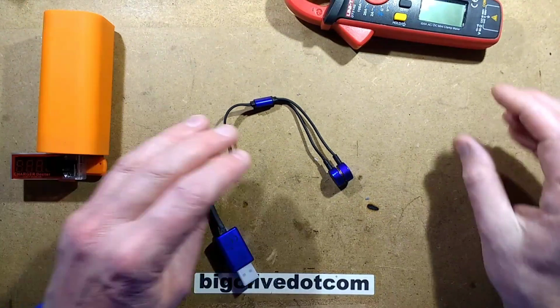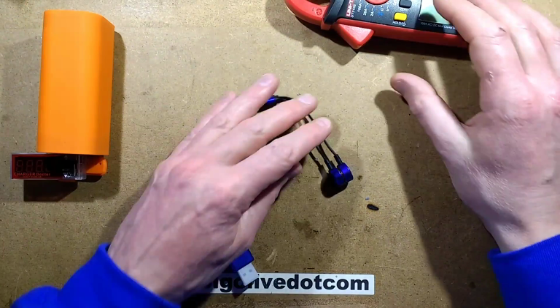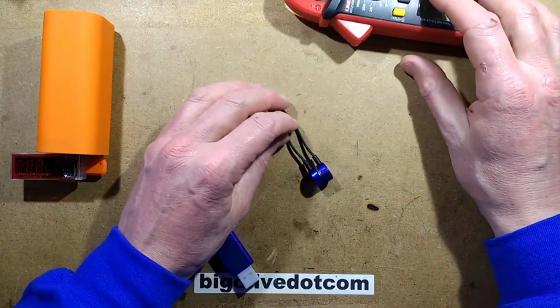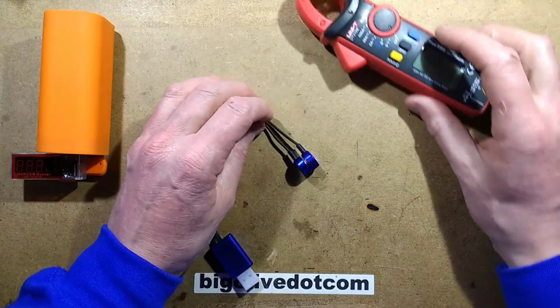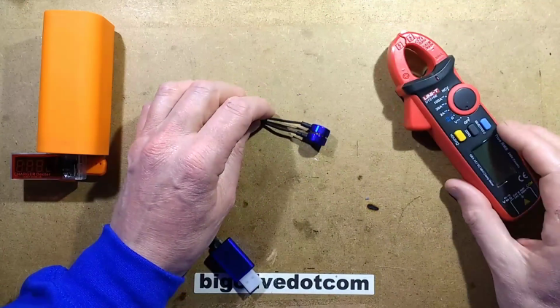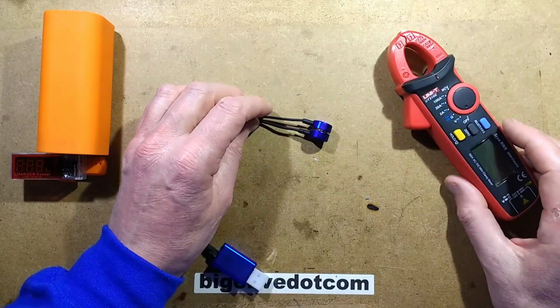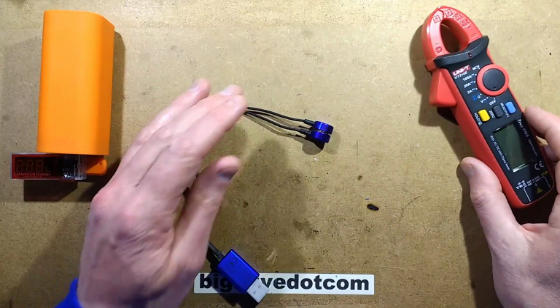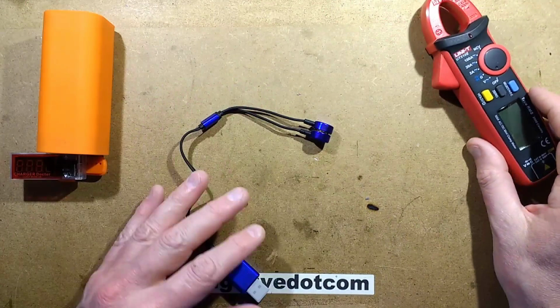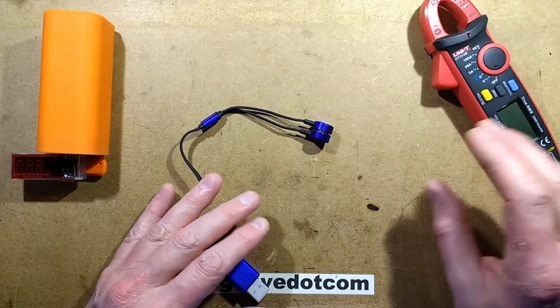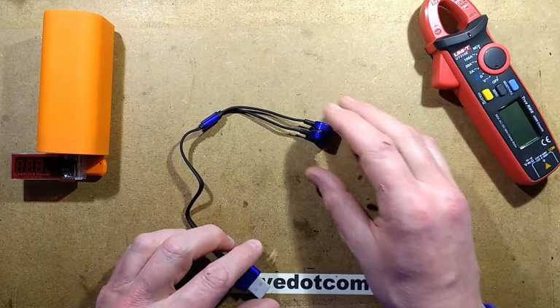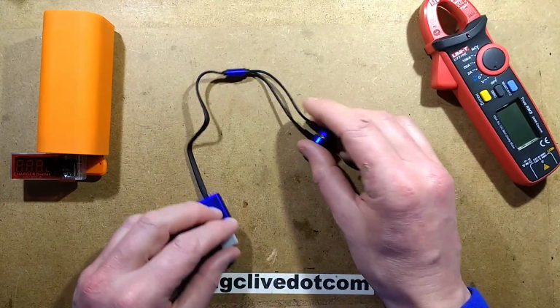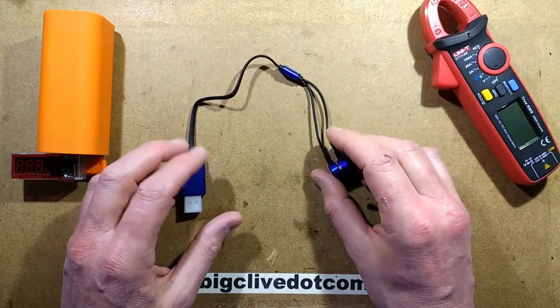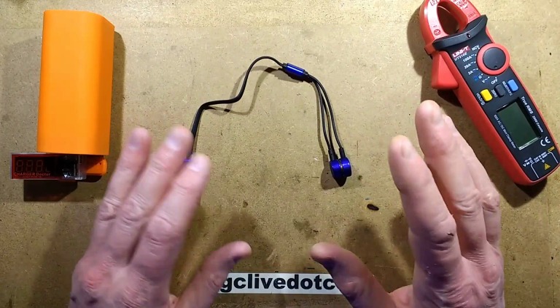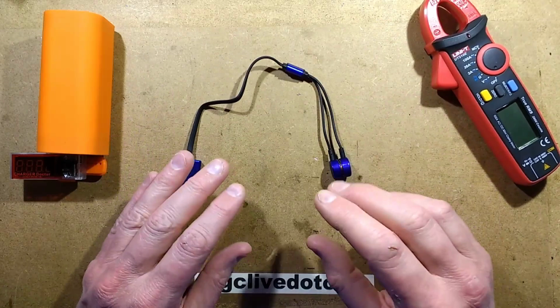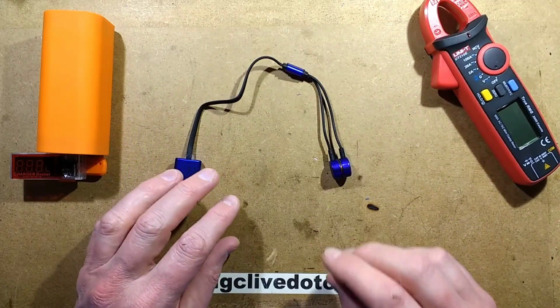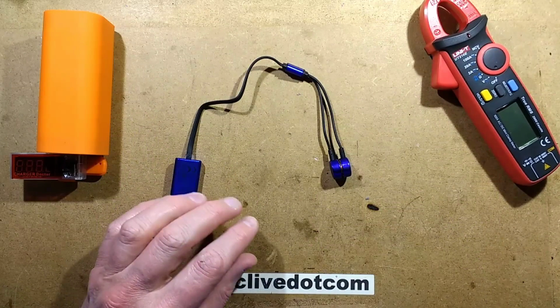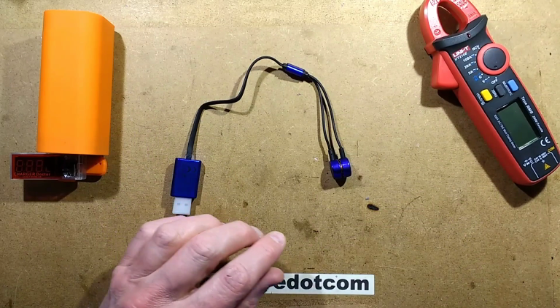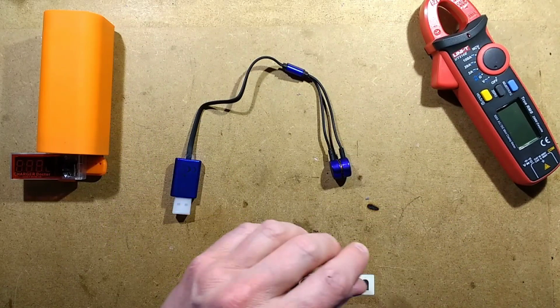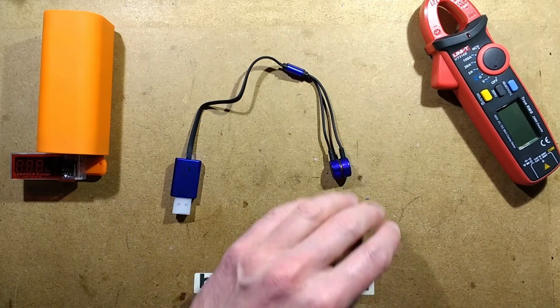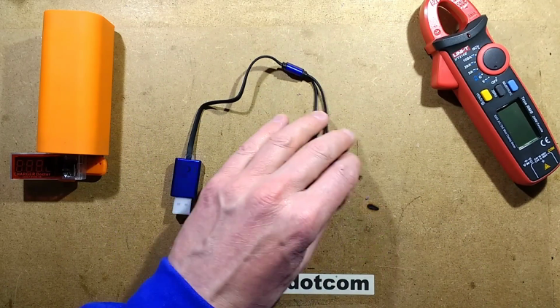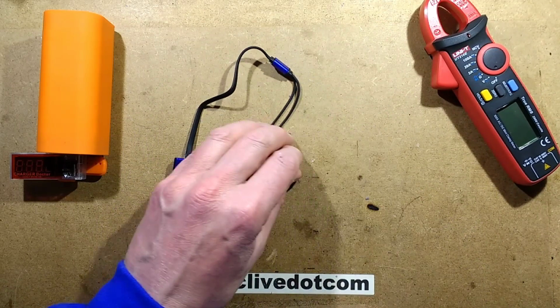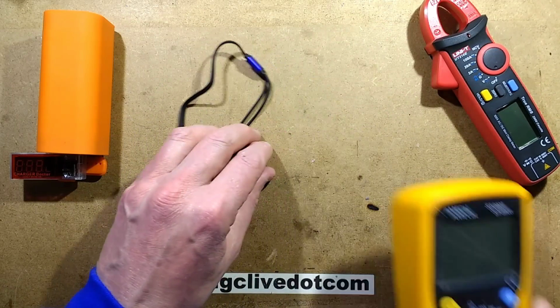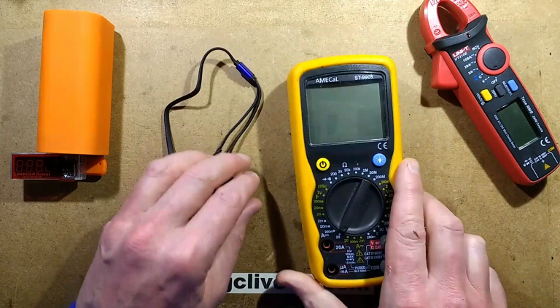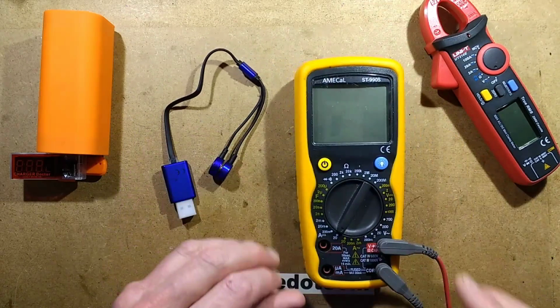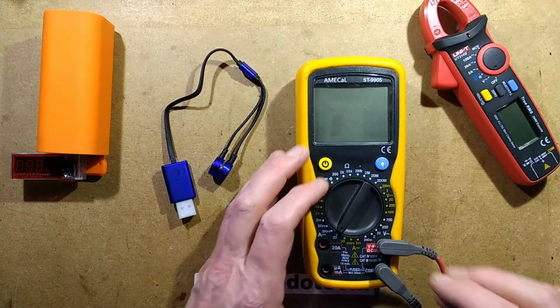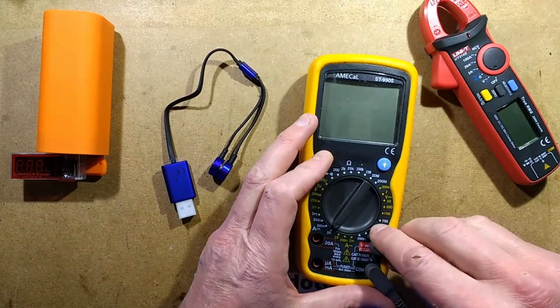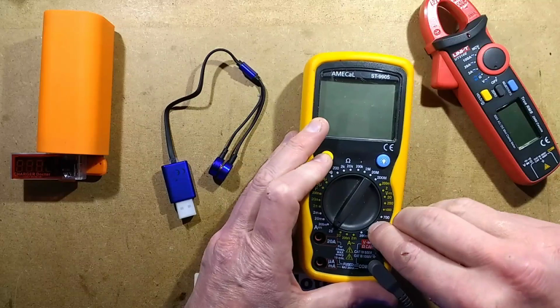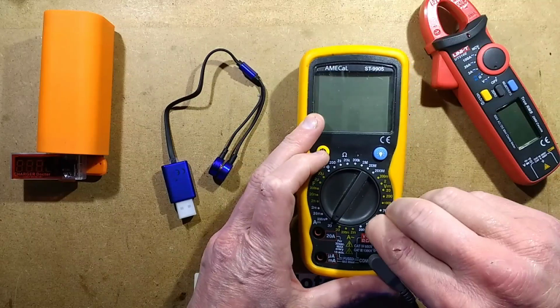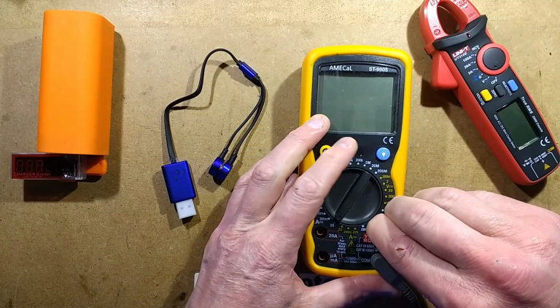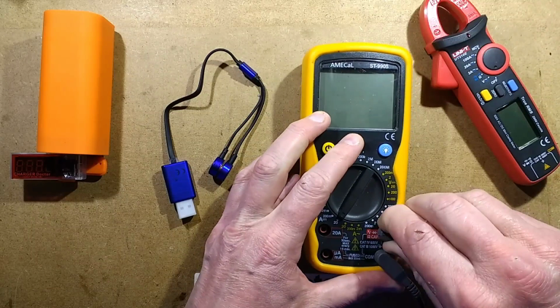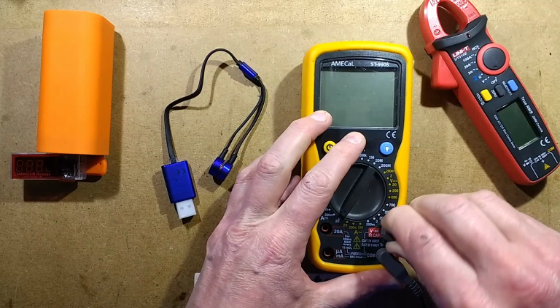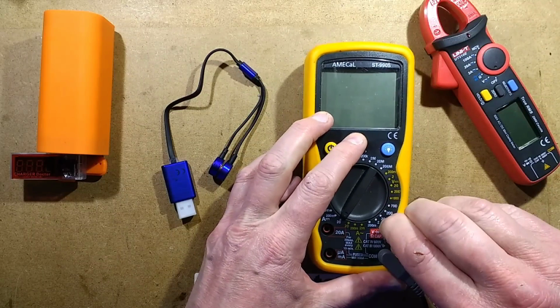So what can I use to measure it? I shall simply stick a meter in series. I'll use this meter and I shall set it to DC current.